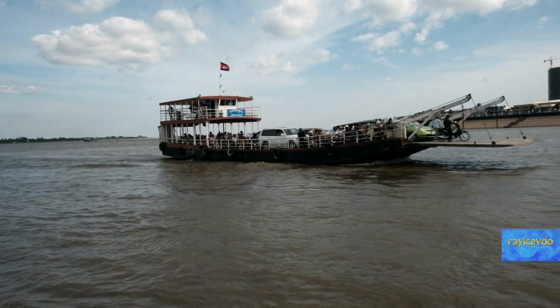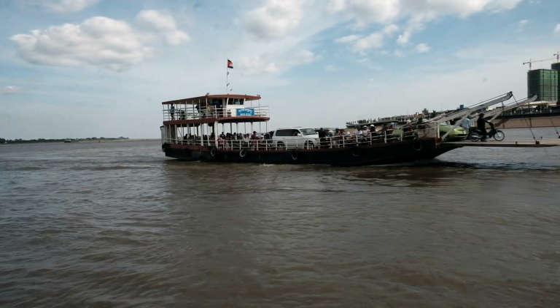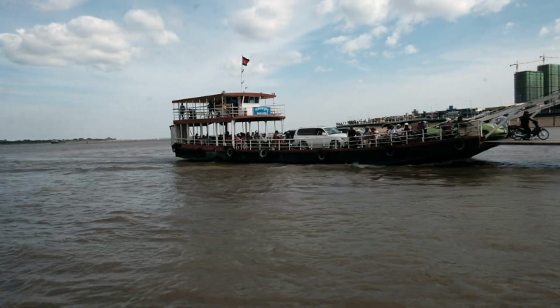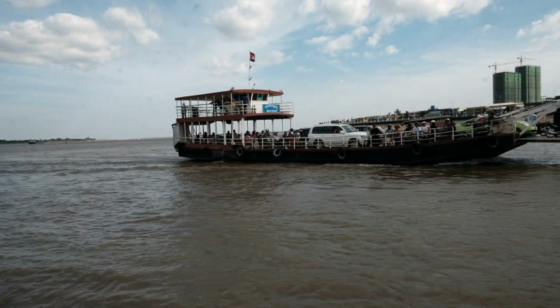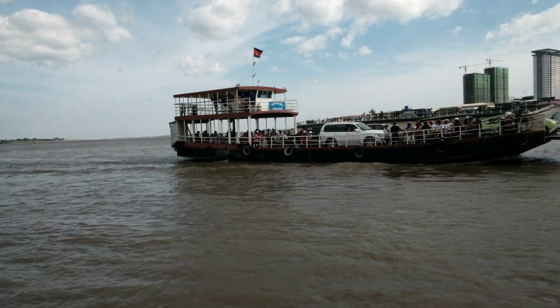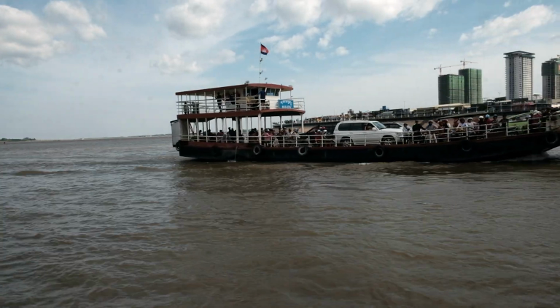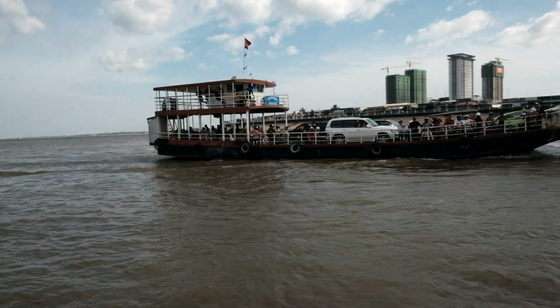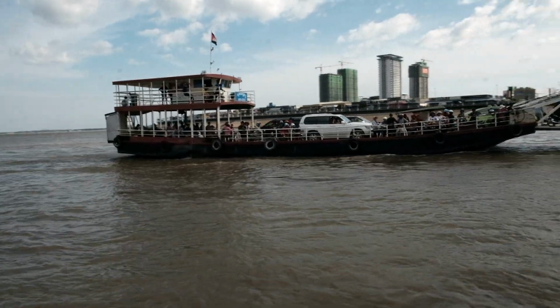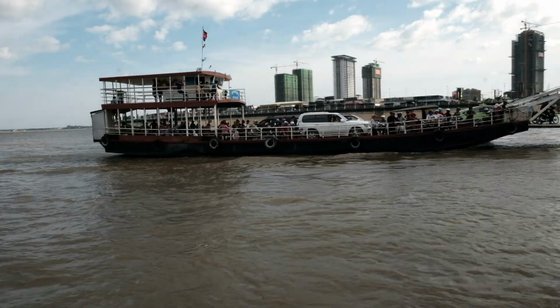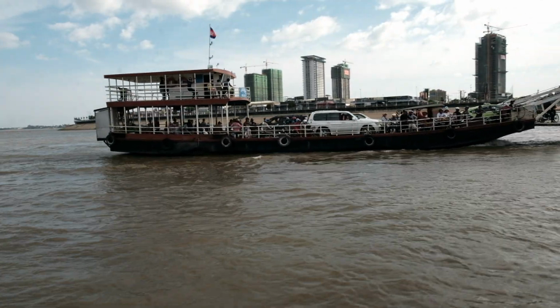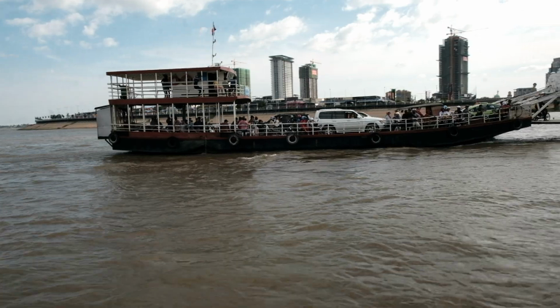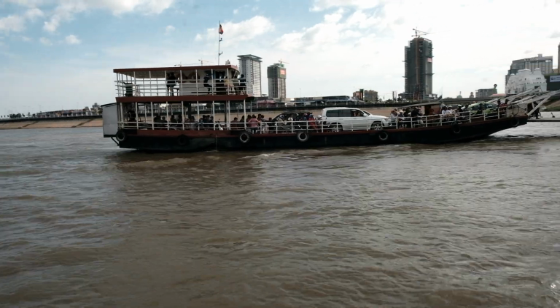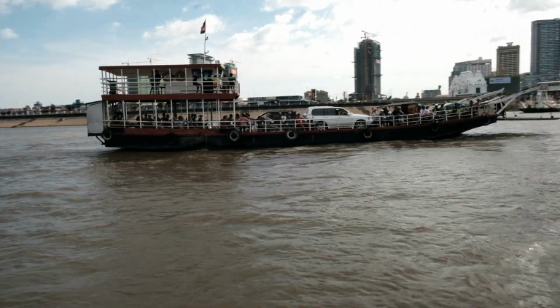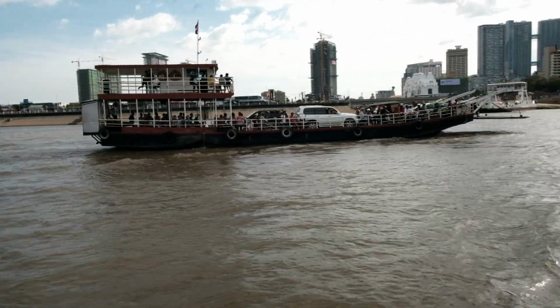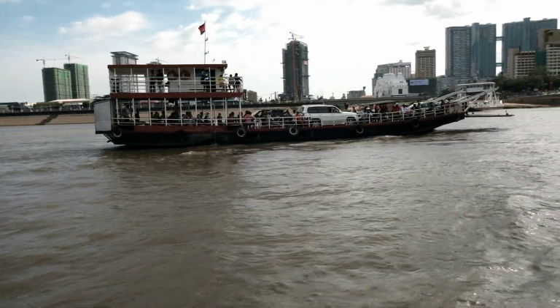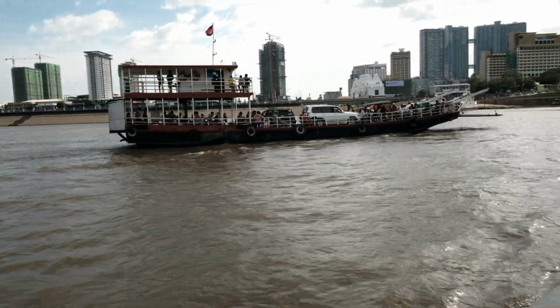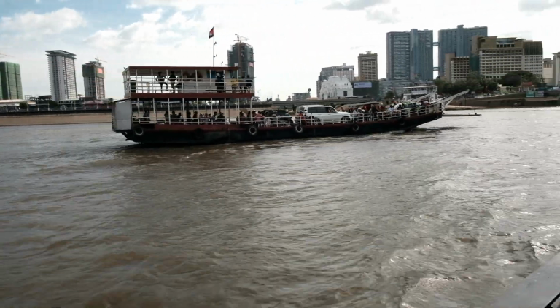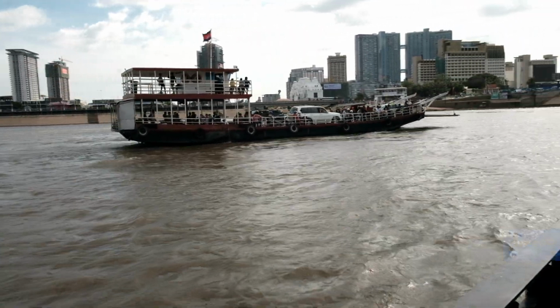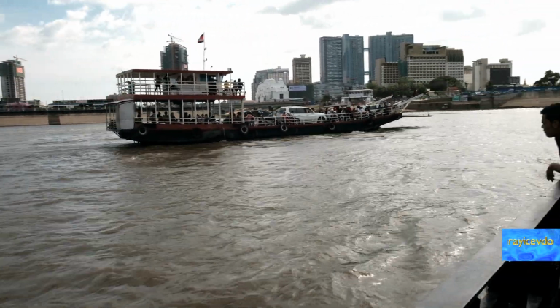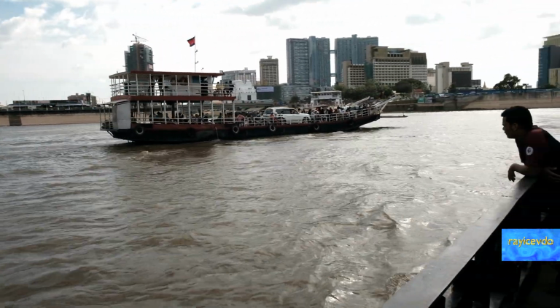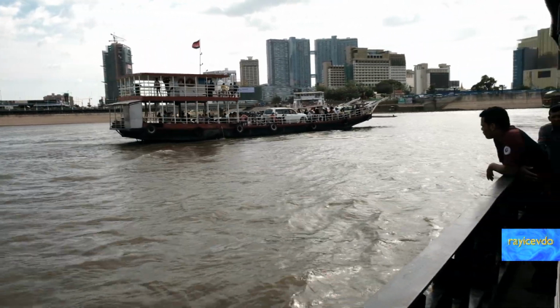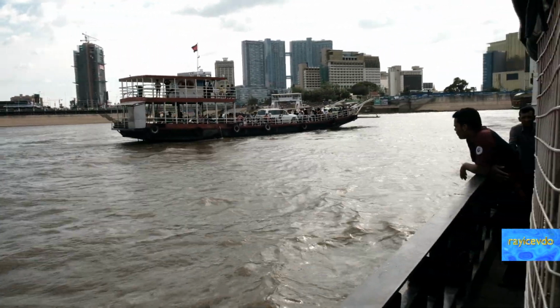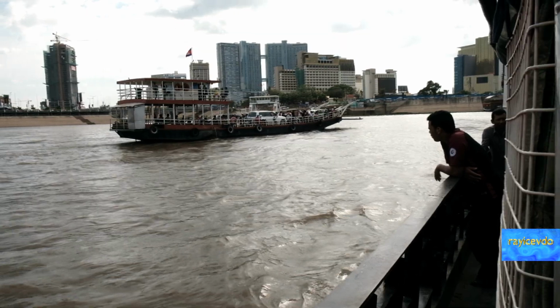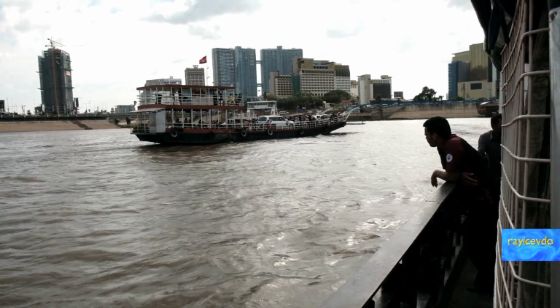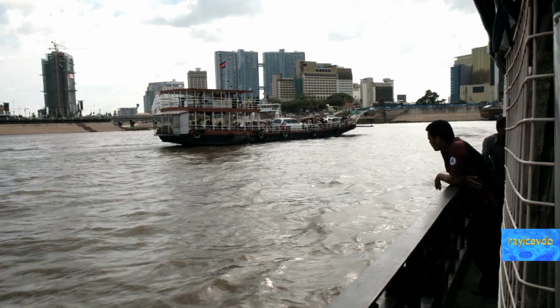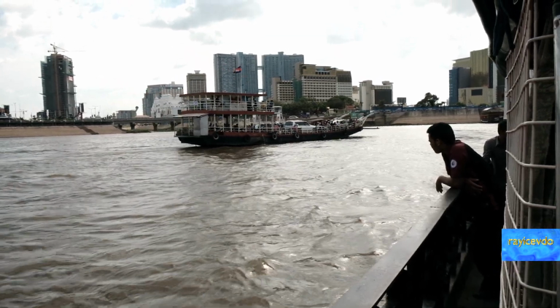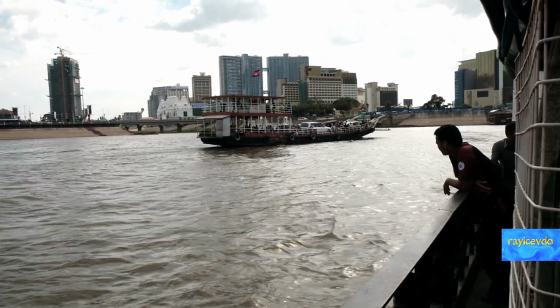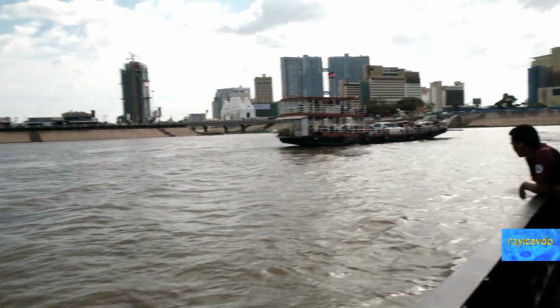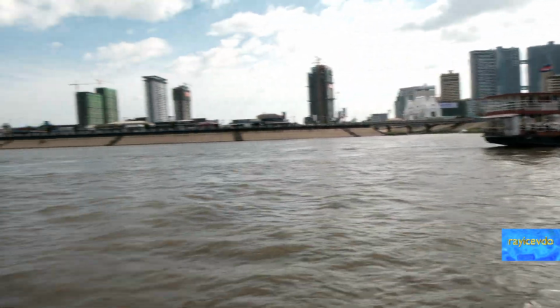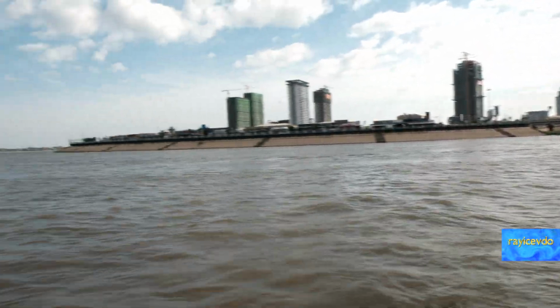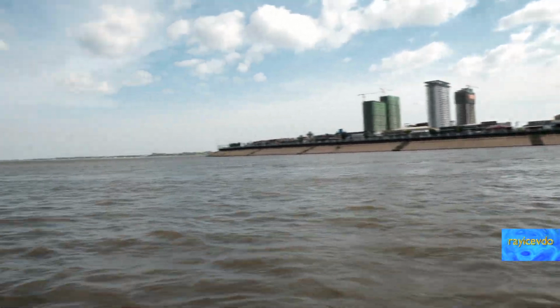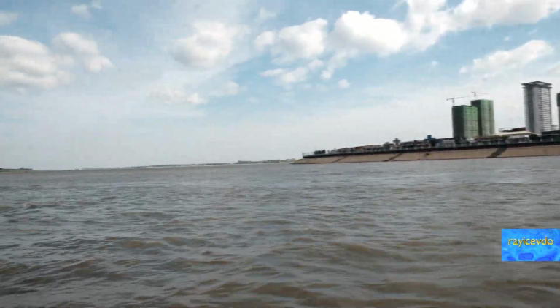I highly recommend taking this ferry boat trip. On it, you will get to see firsthand the world's most complex hydraulic ecosystem.